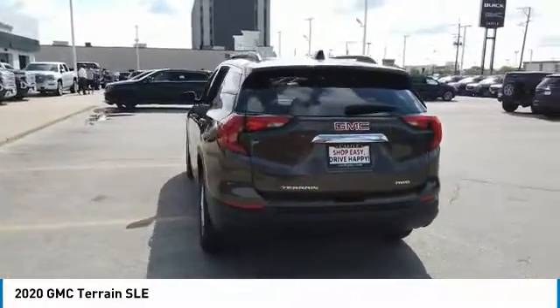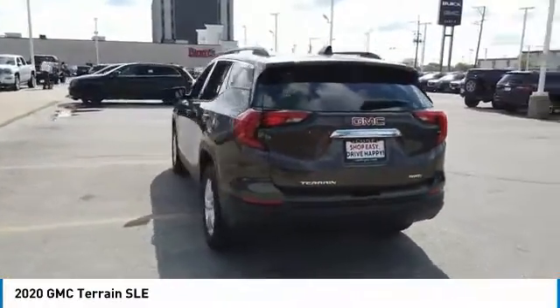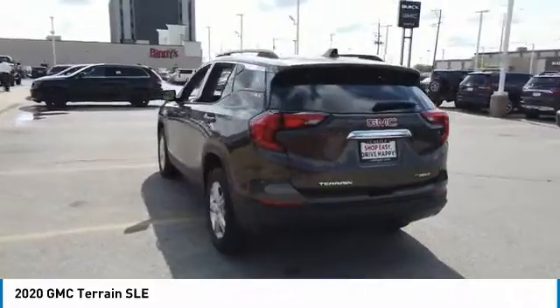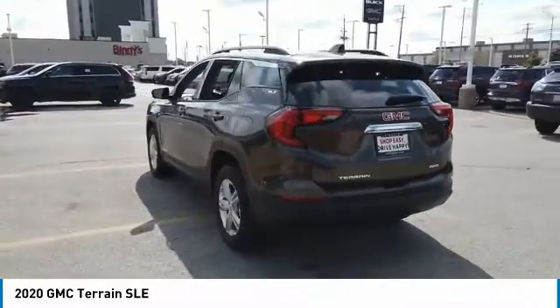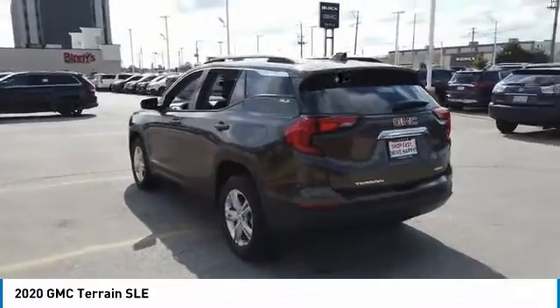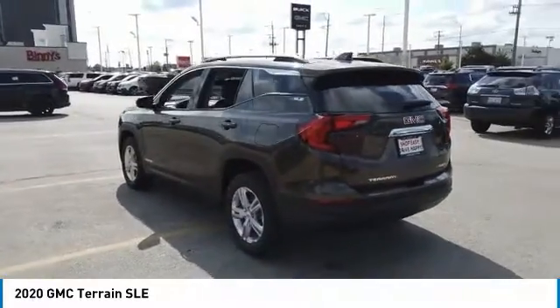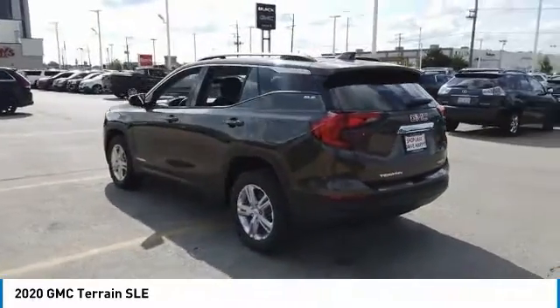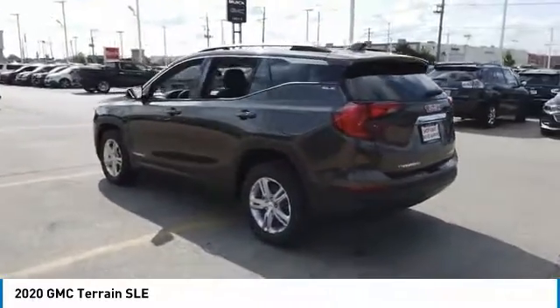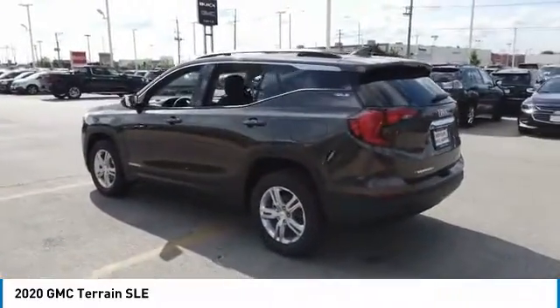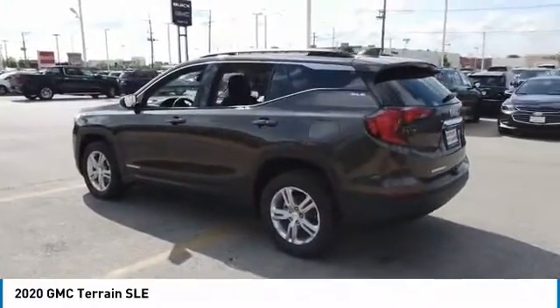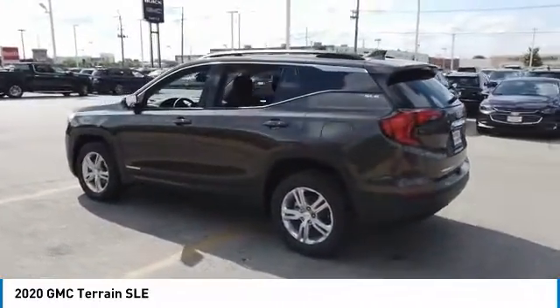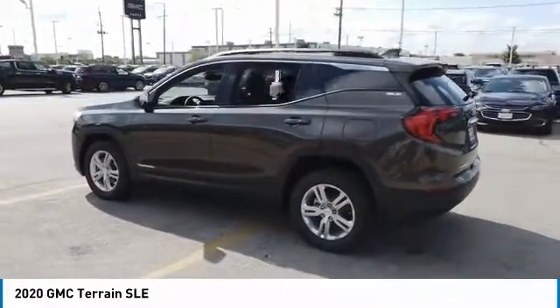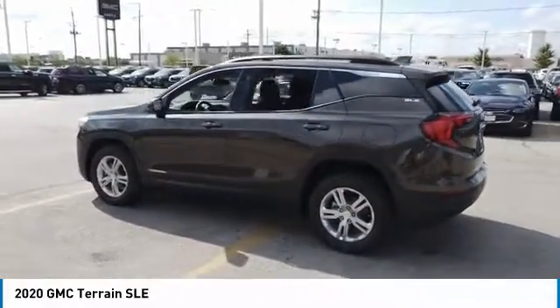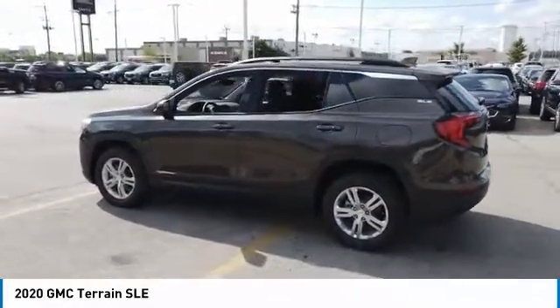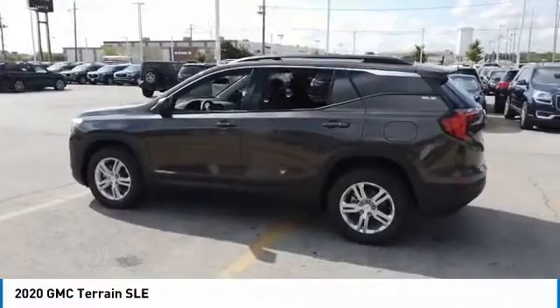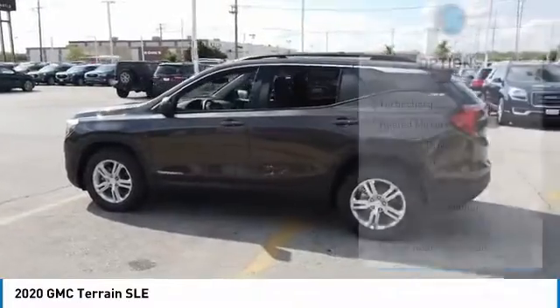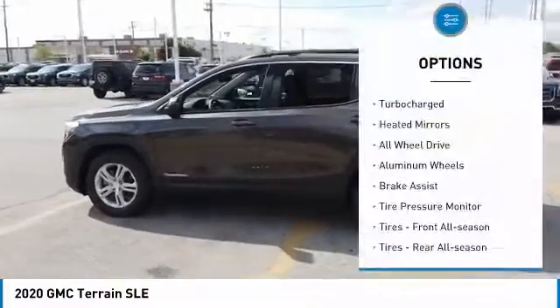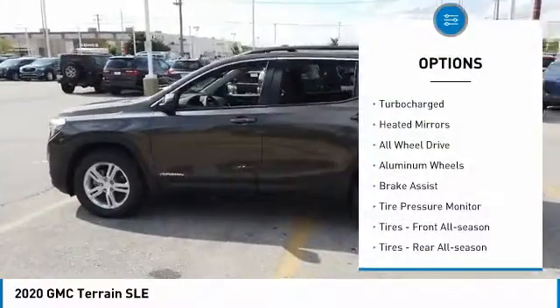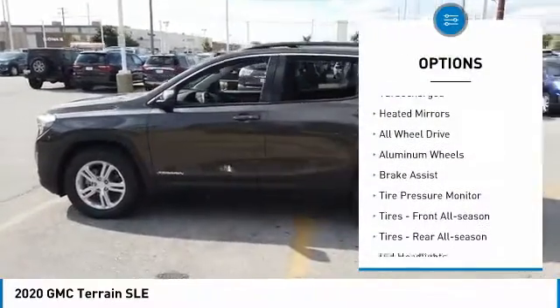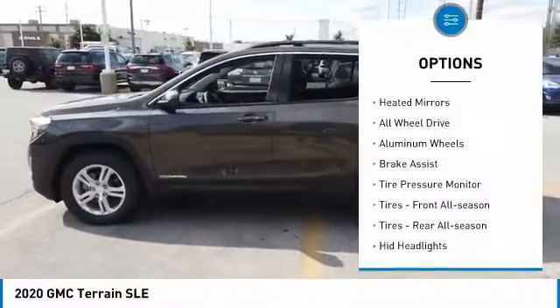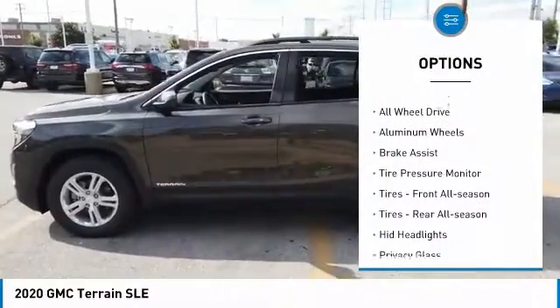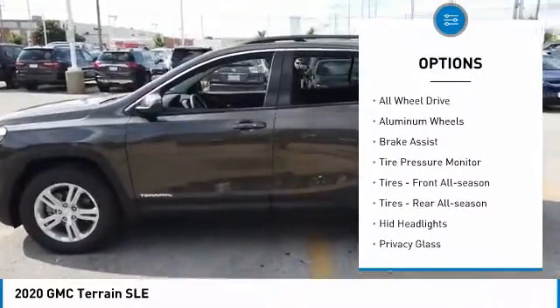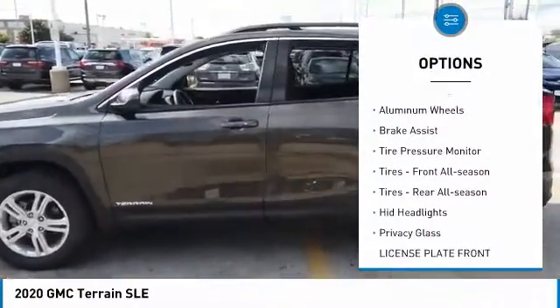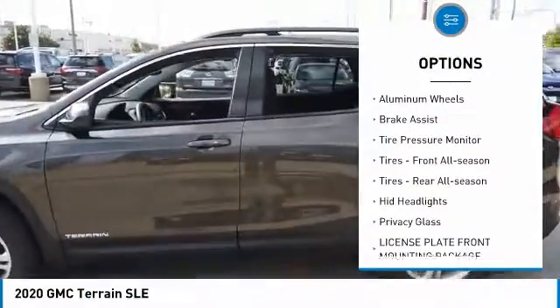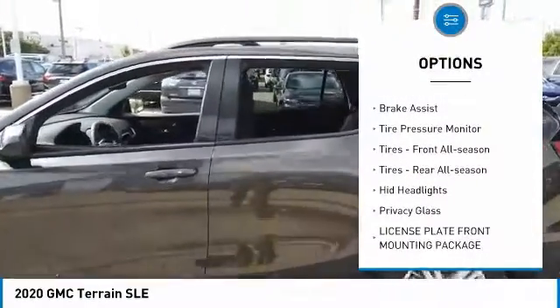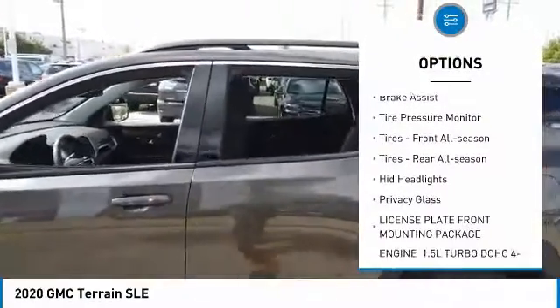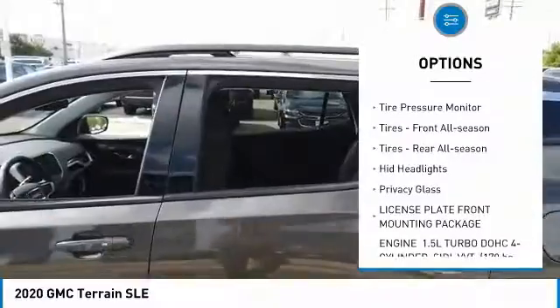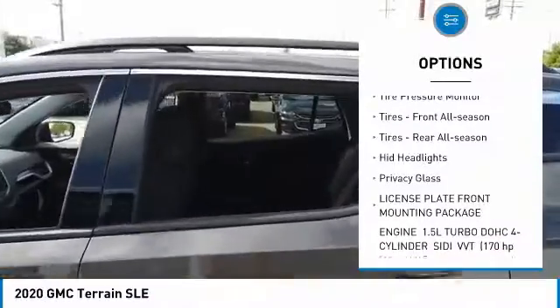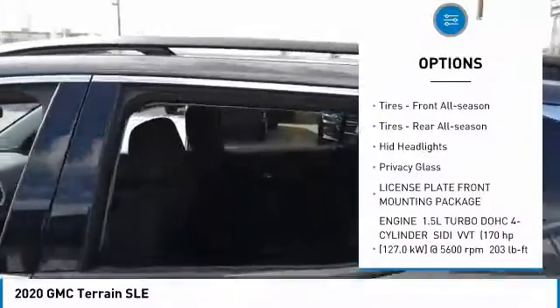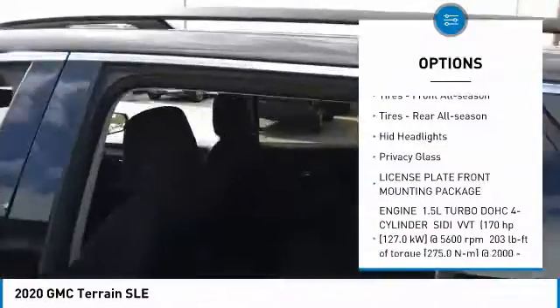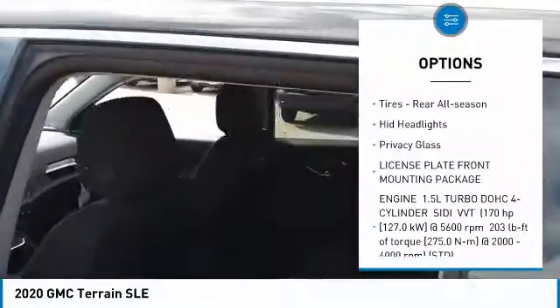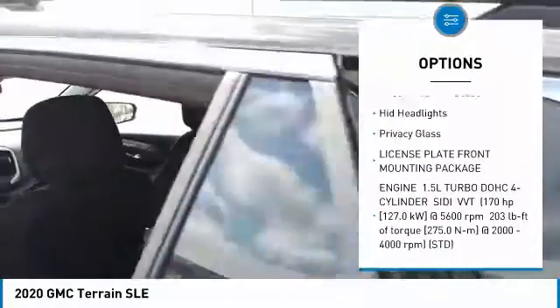An EPA-estimated 32-highway MPG is not bad either. Here are some of this vehicle's great options: turbocharged, heated mirrors, all-wheel drive, aluminum wheels, brake assist, tire pressure monitor.